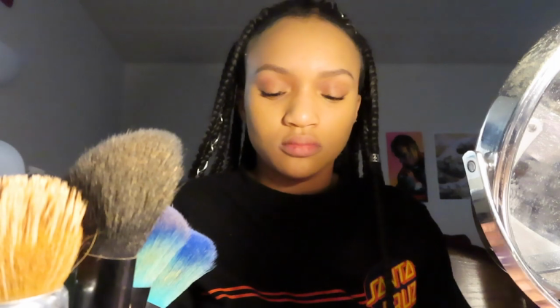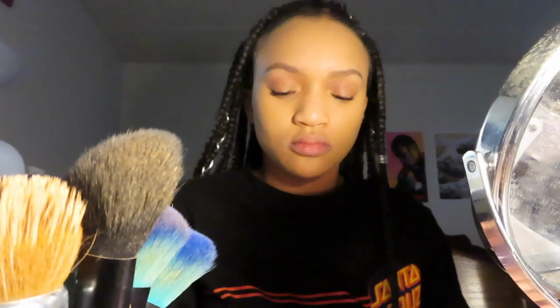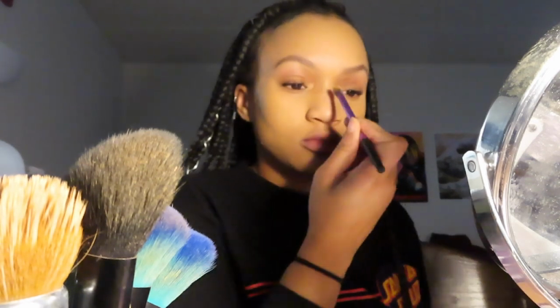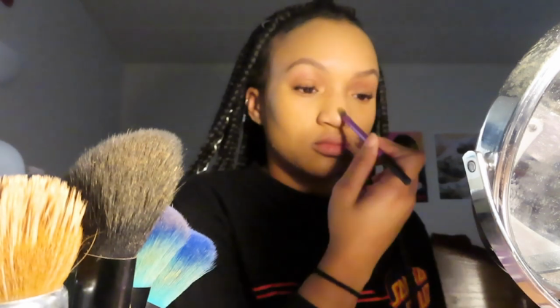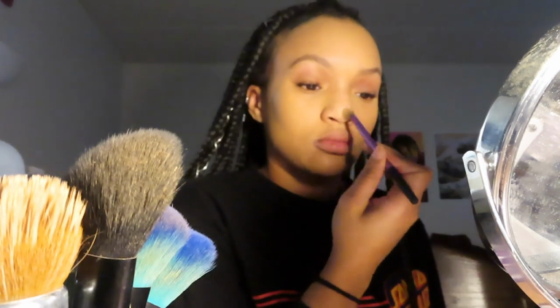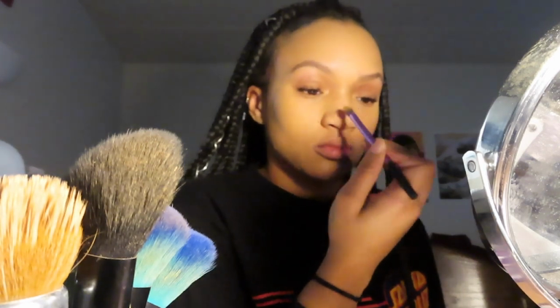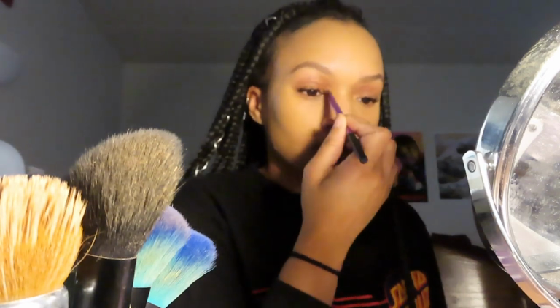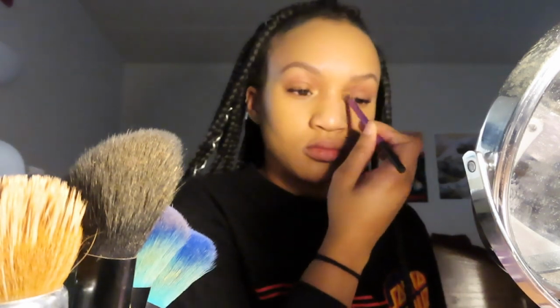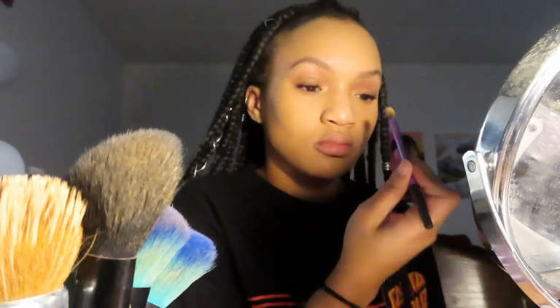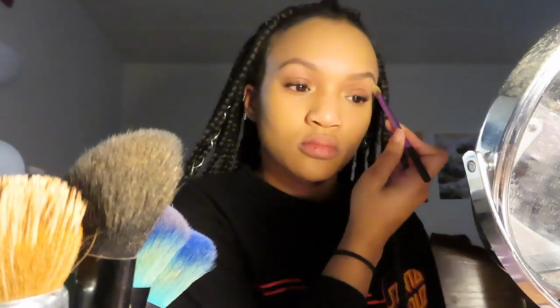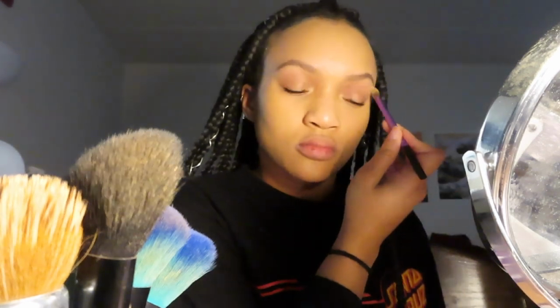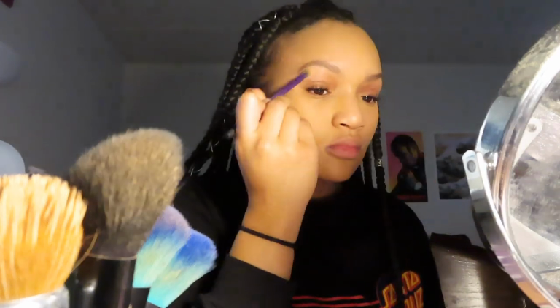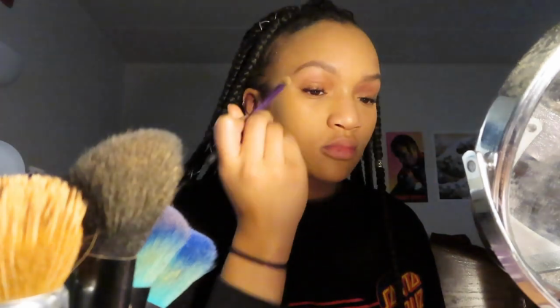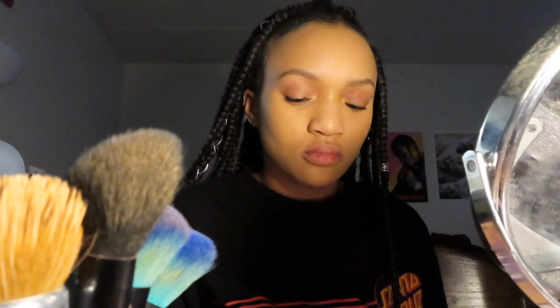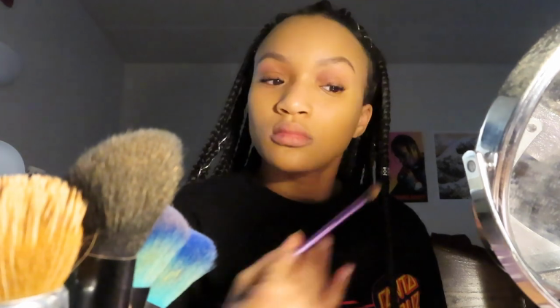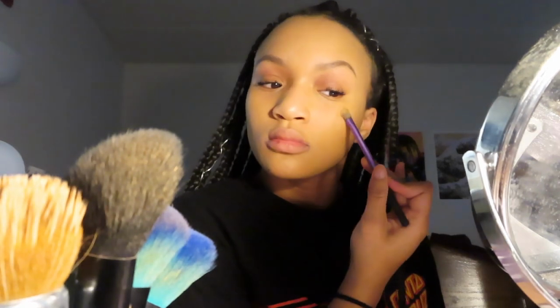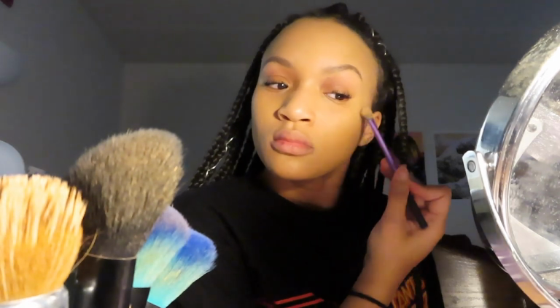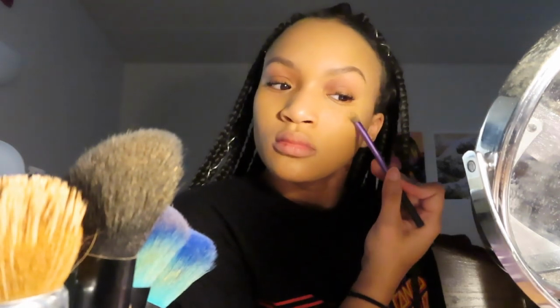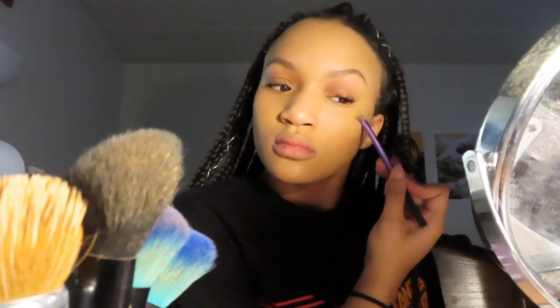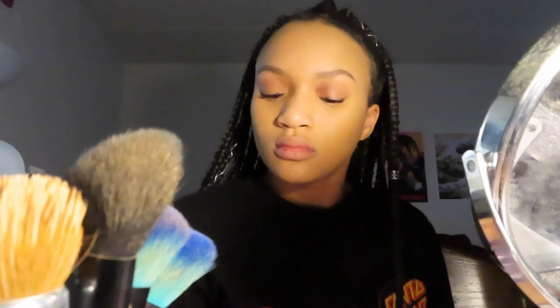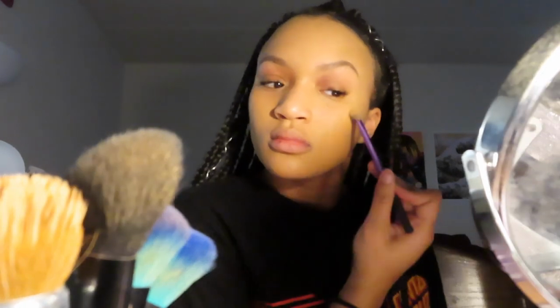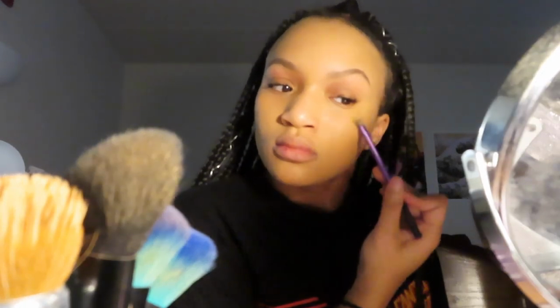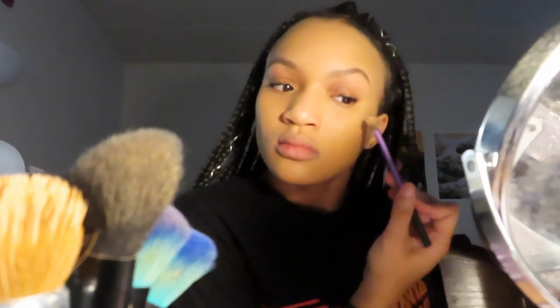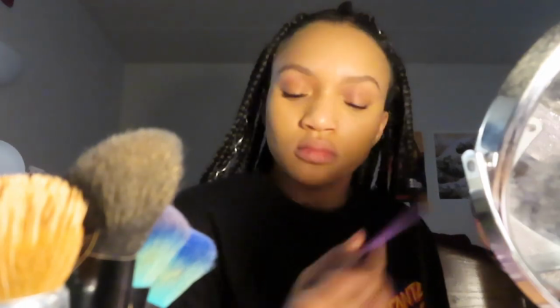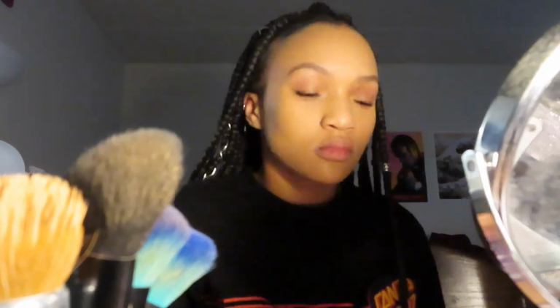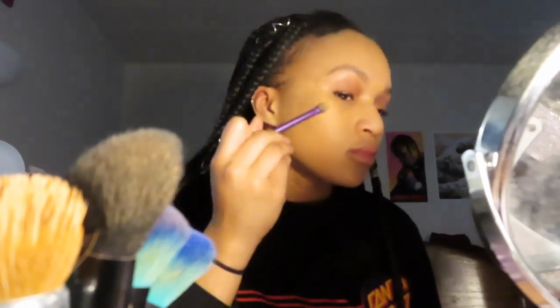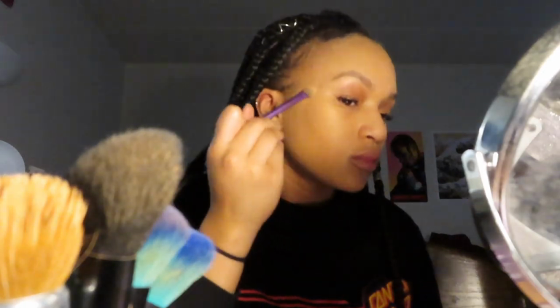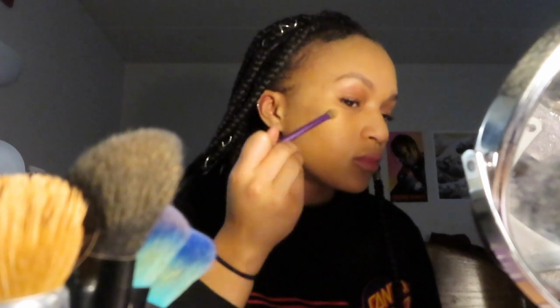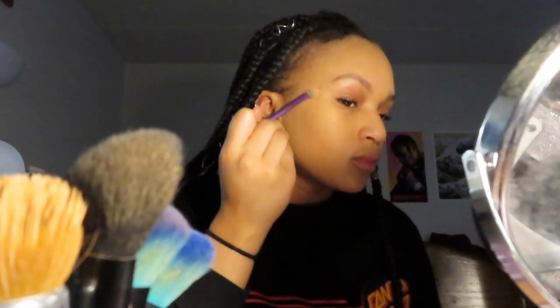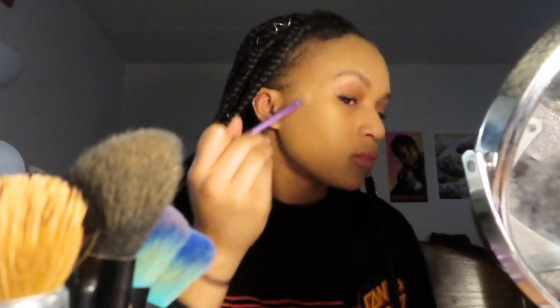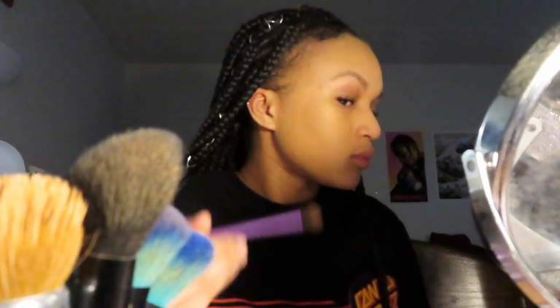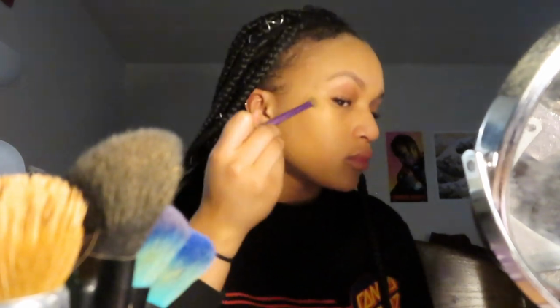So now I'm going to be using a tapered brush from Real Techniques to apply my Wet n Wild Mega Glow Highlighting Powder in the color Golden Flower Crown. I'm going to be highlighting my inner corners, the bridge of my nose, my cheekbones, and my brow bones.